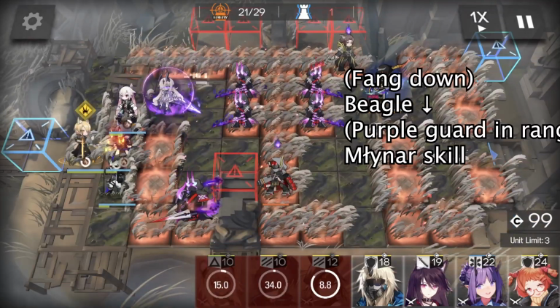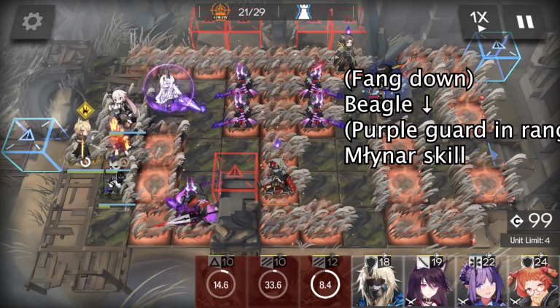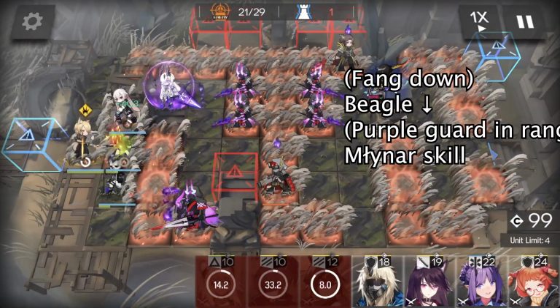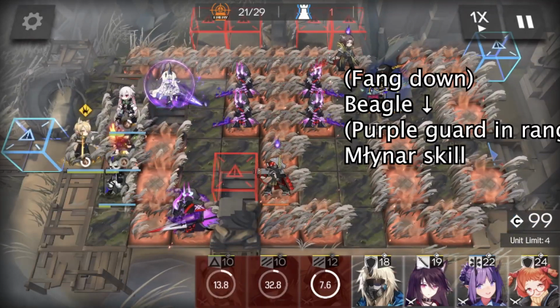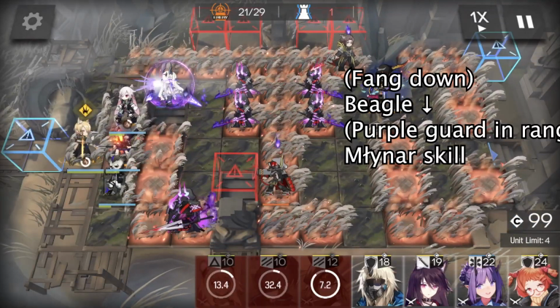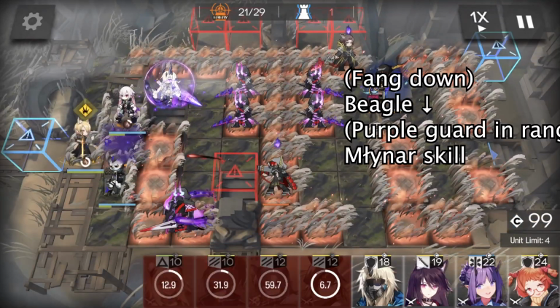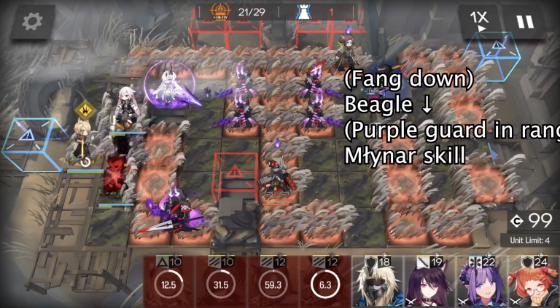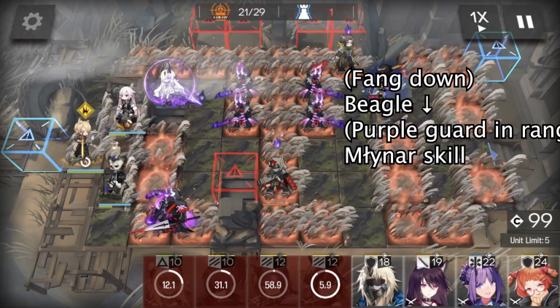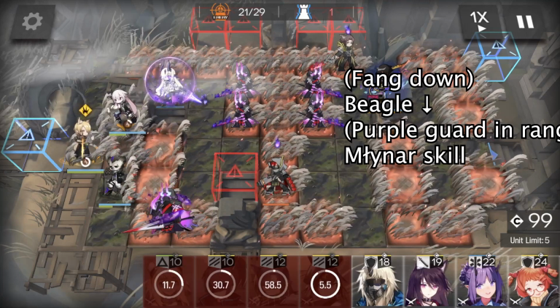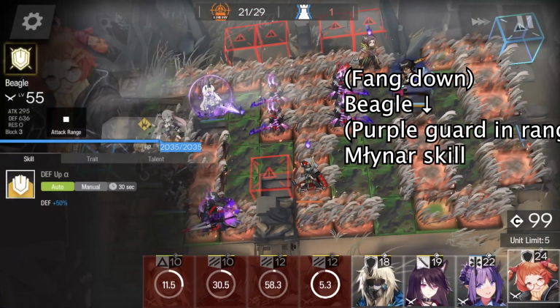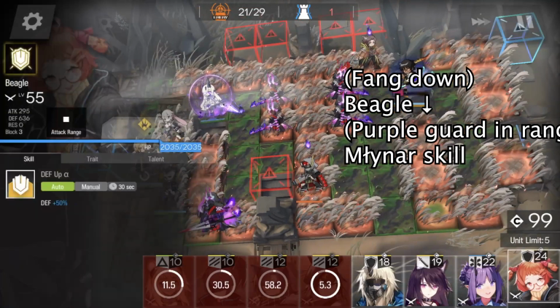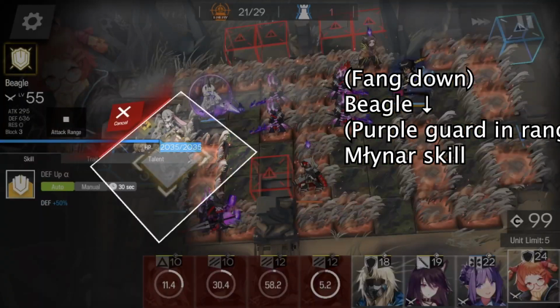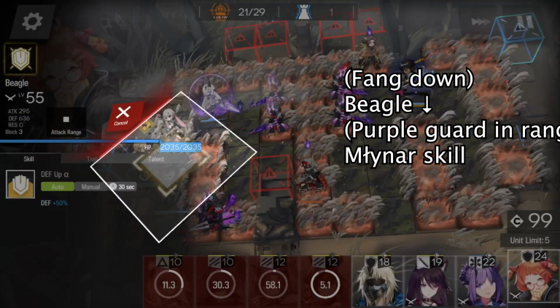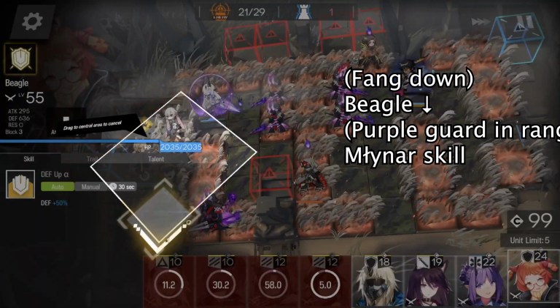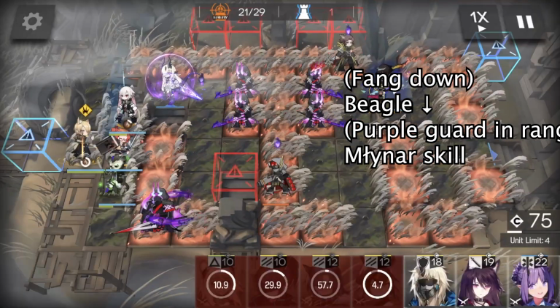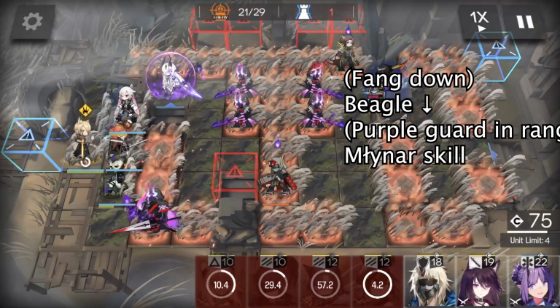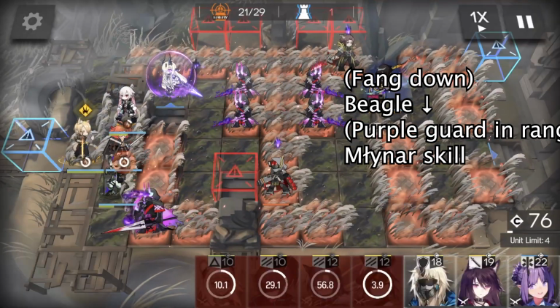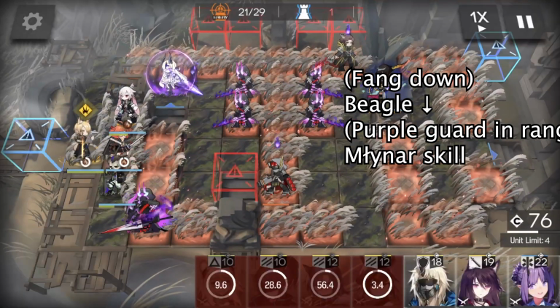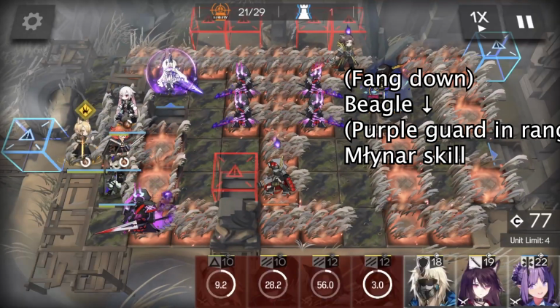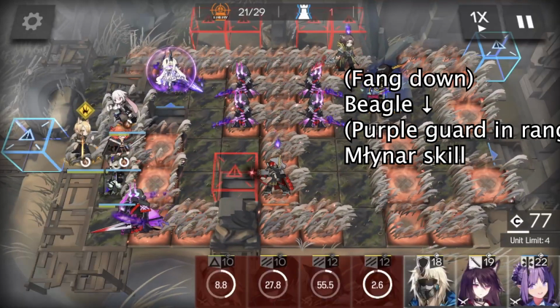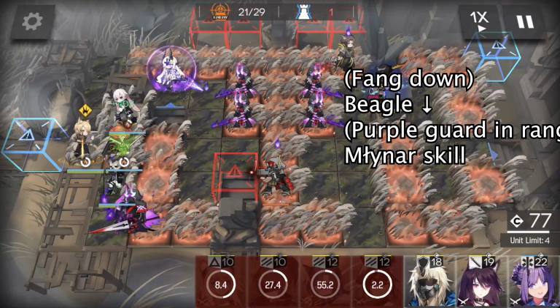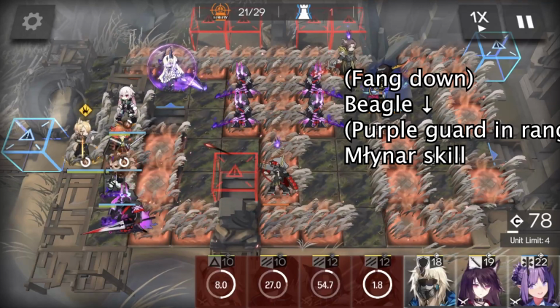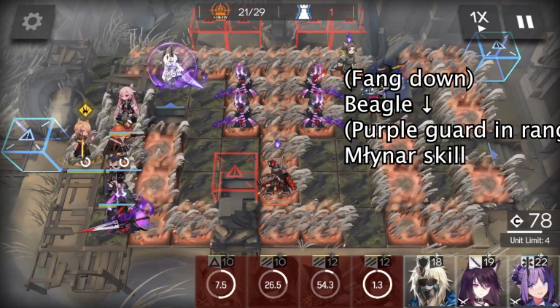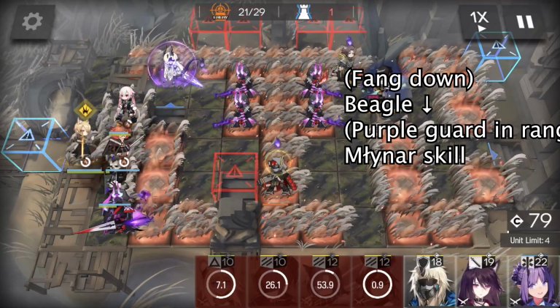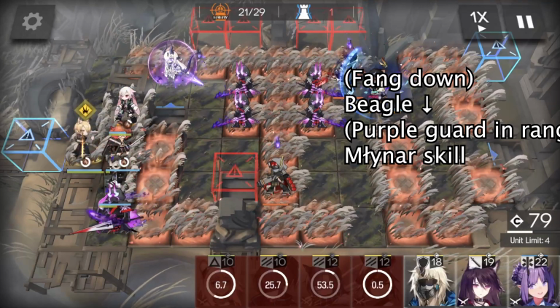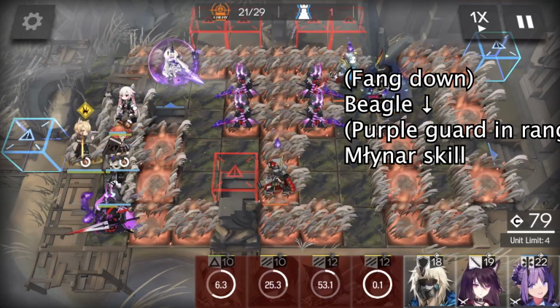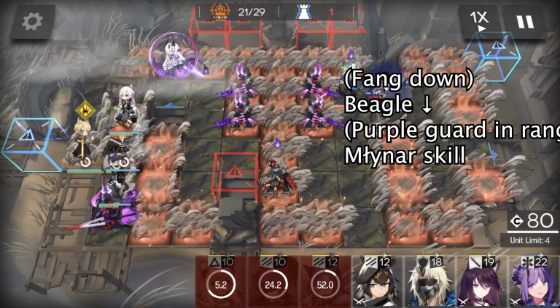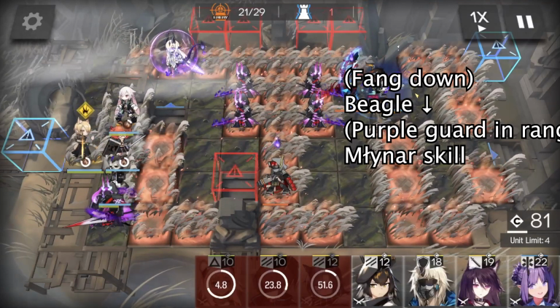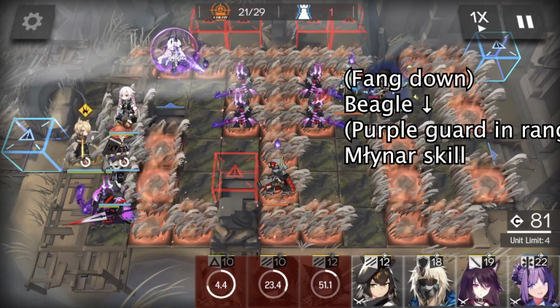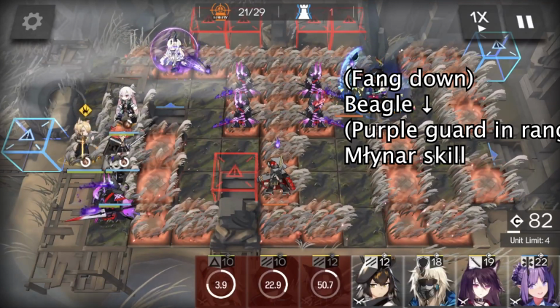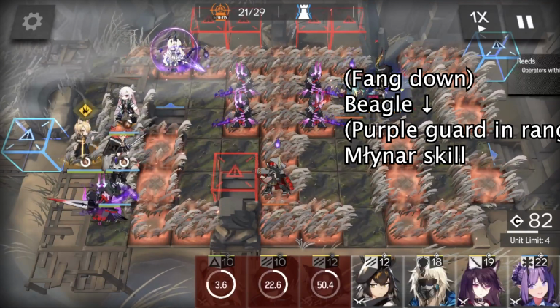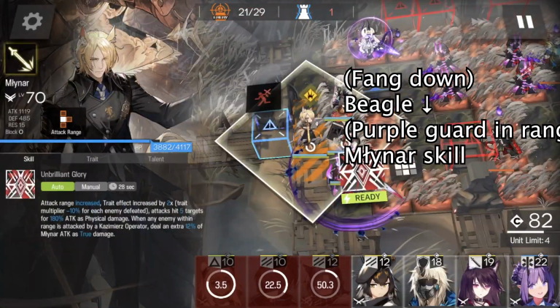Fang will be burned down by the fire, so deploy Beagle at the same position to replace her. When the big purple guard is within Miner's skill range, use Miner's skill to kill the enemy.